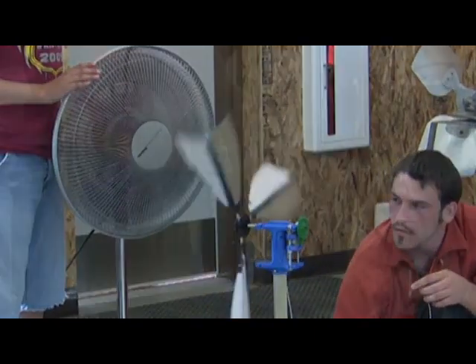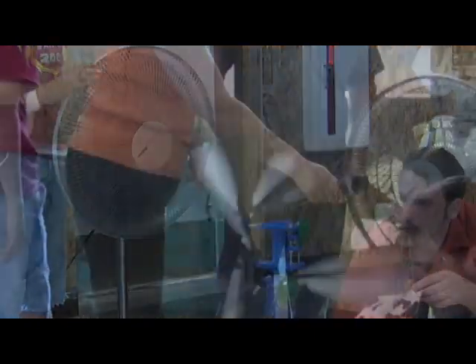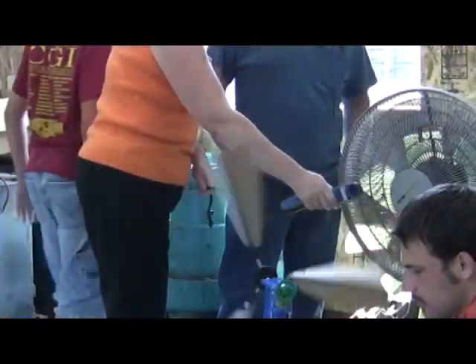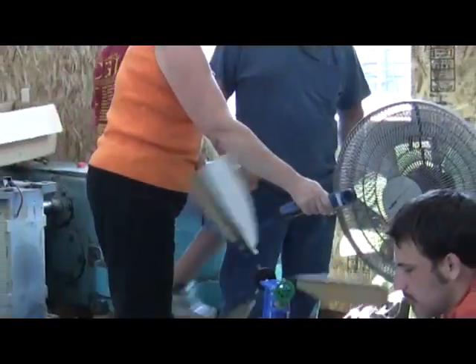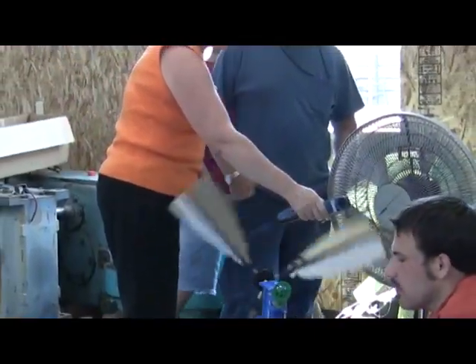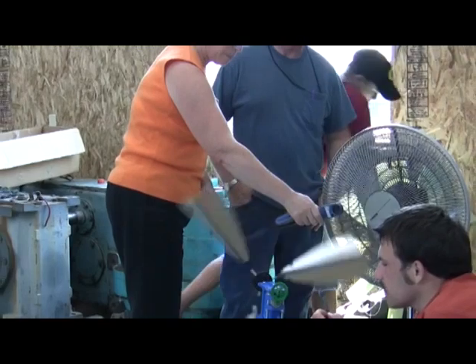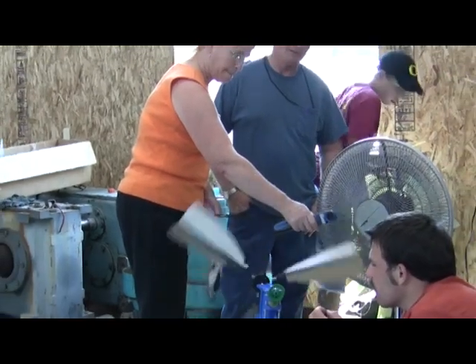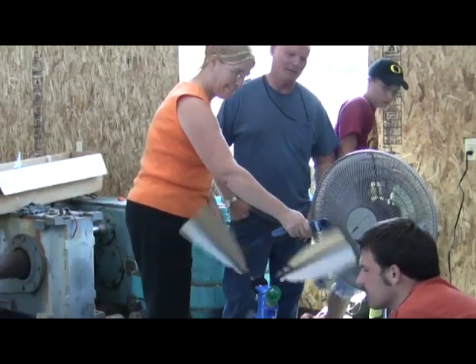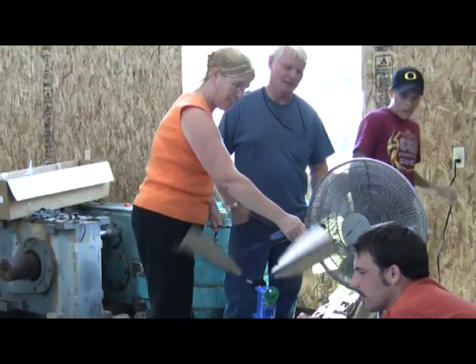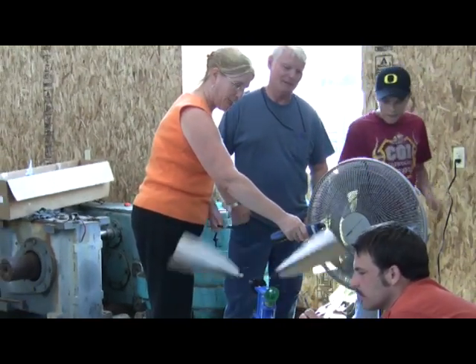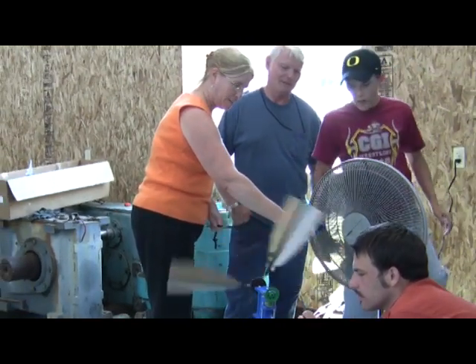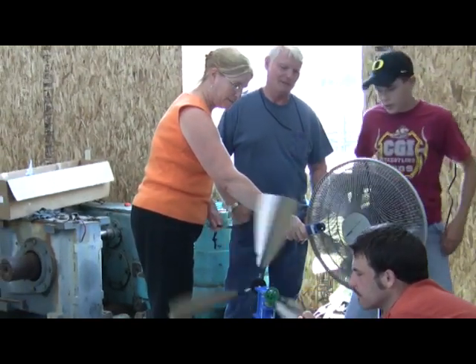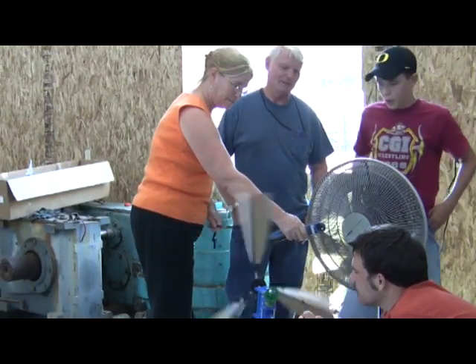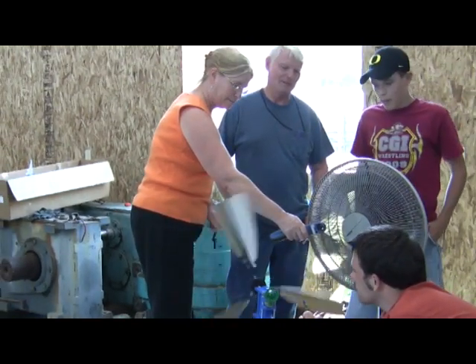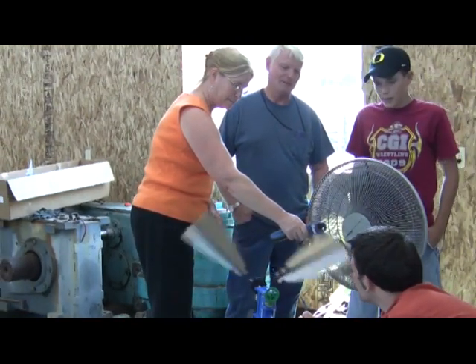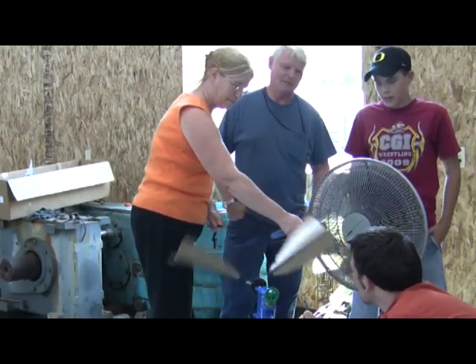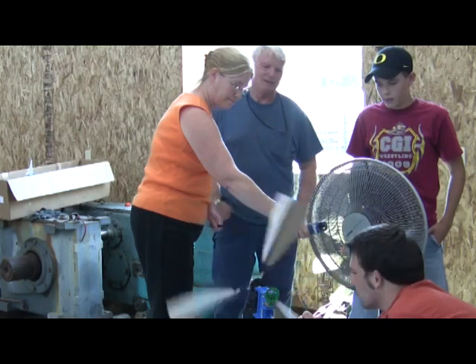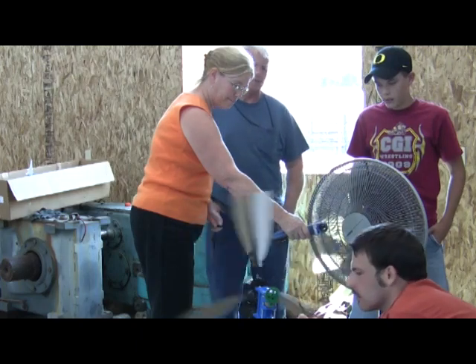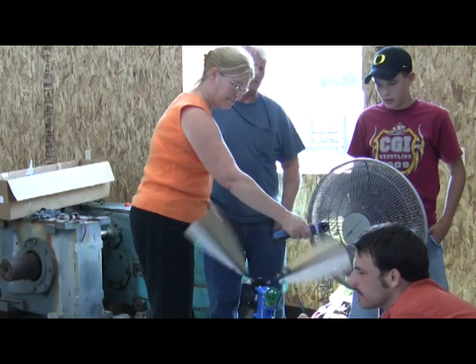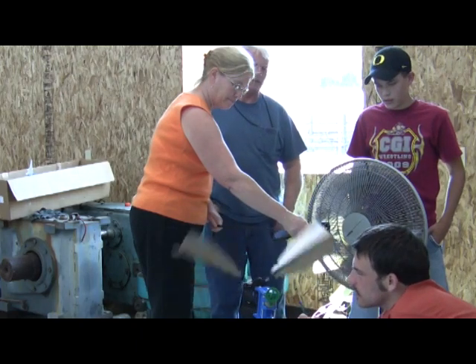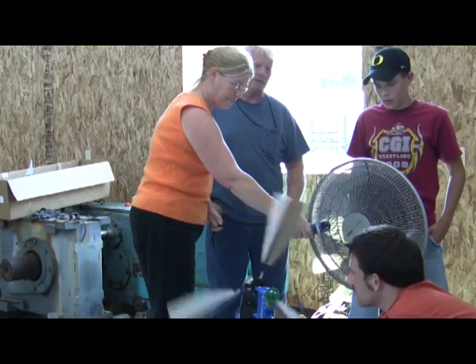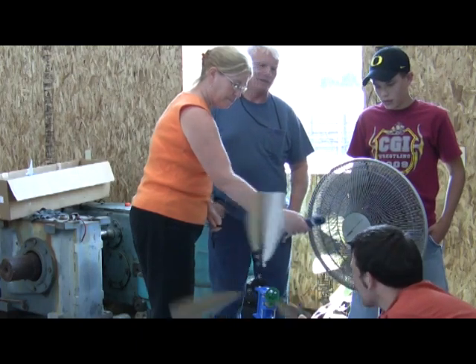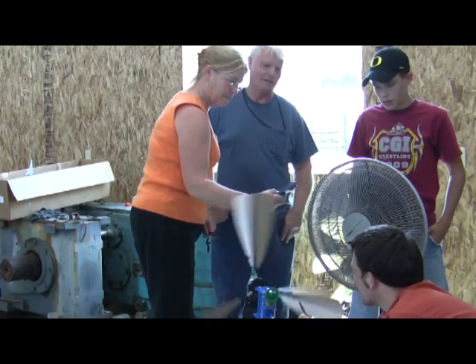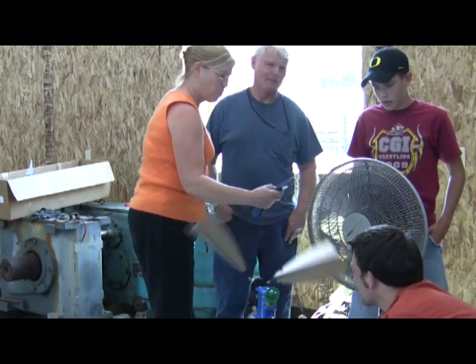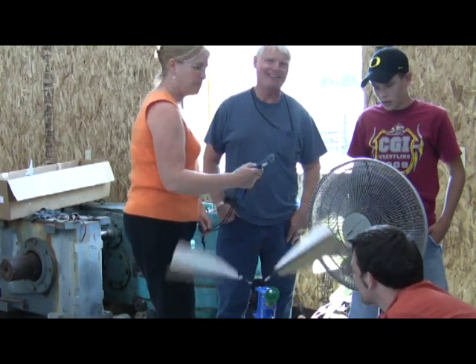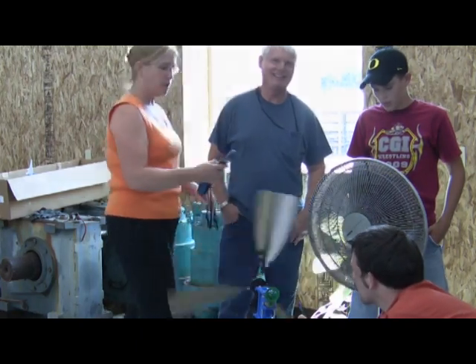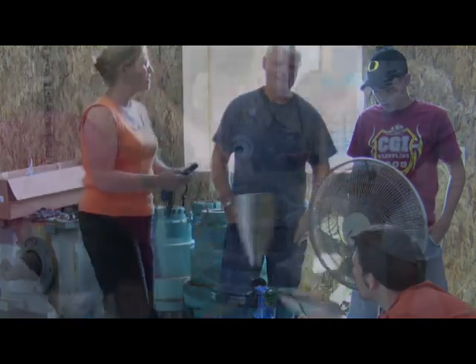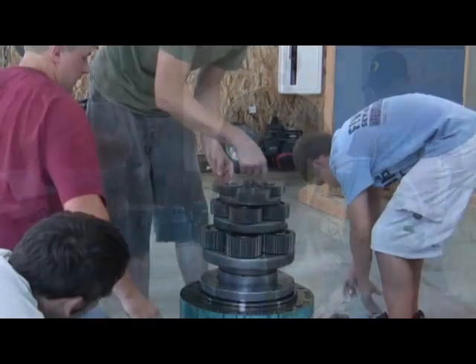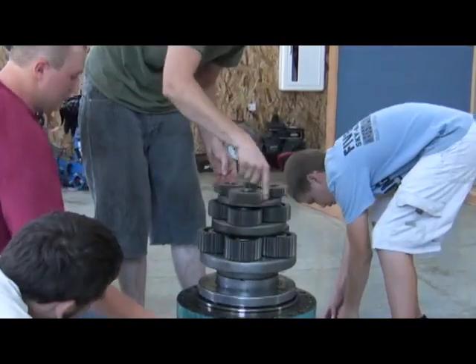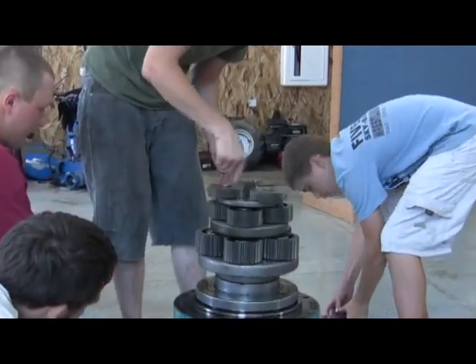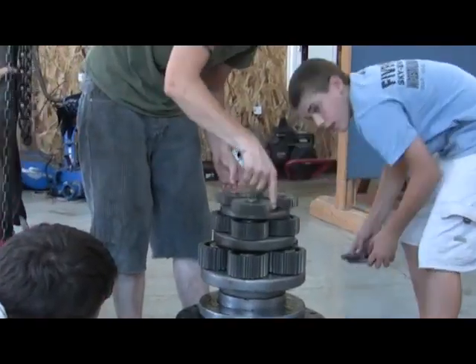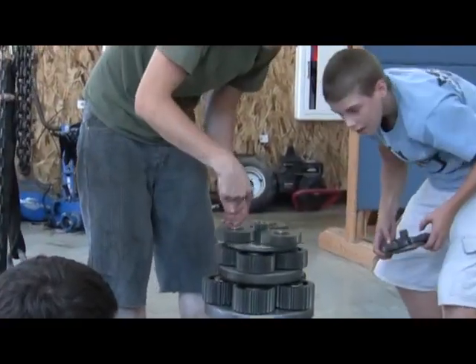Generating electricity is not just about how hard the wind is blowing. The students learned to consider a wide range of variables: the size and shape of the blades, the angle of the blades to the wind, and even the size of the gears that they used for the turbine.